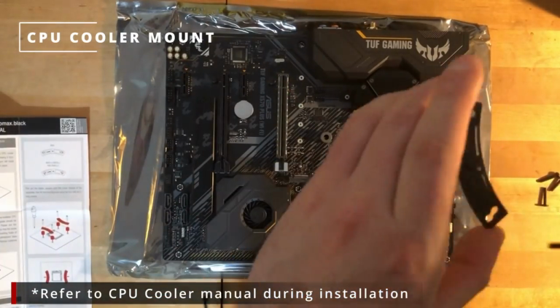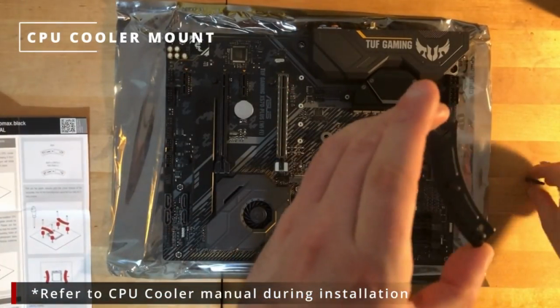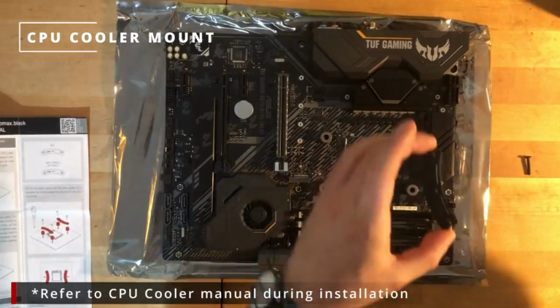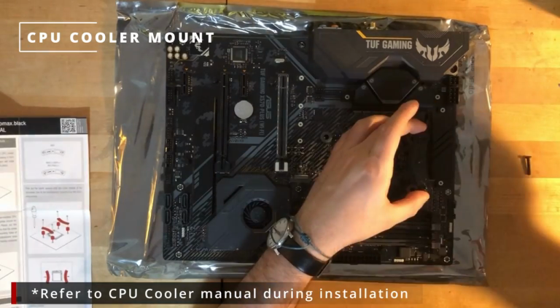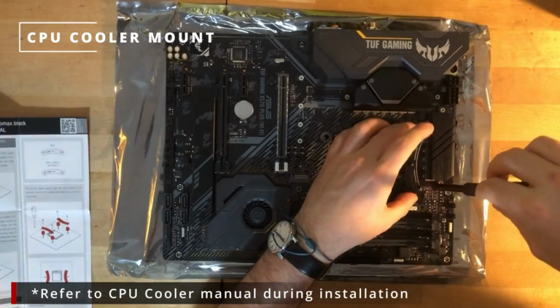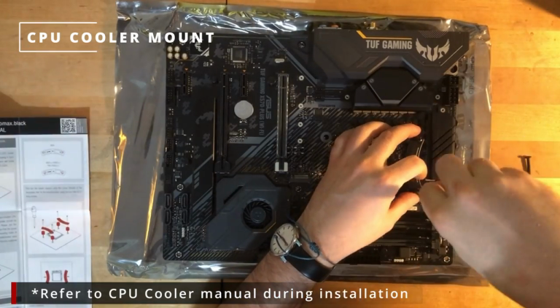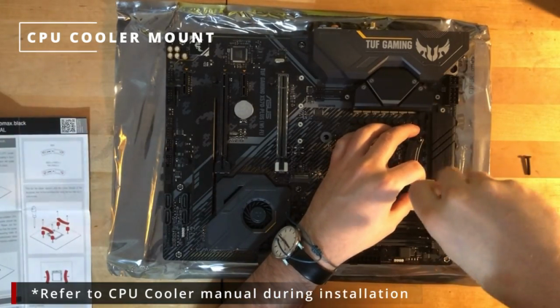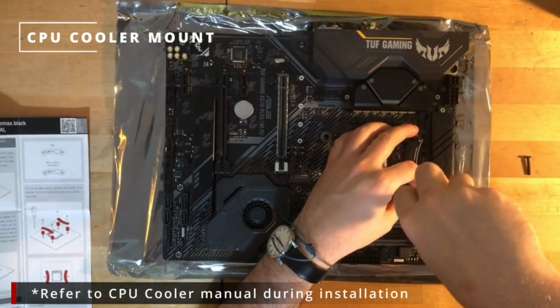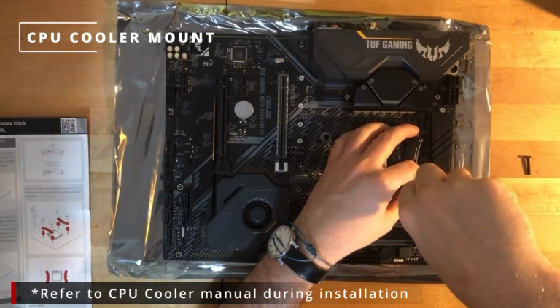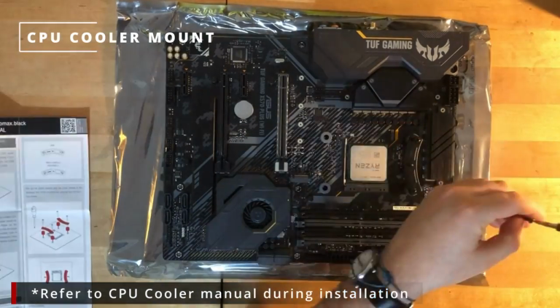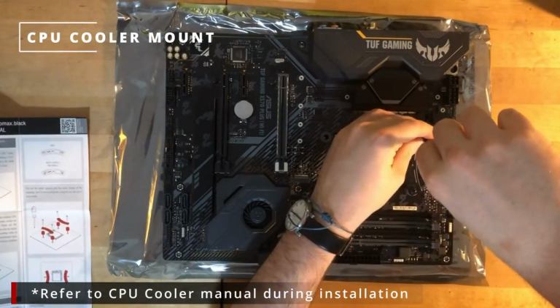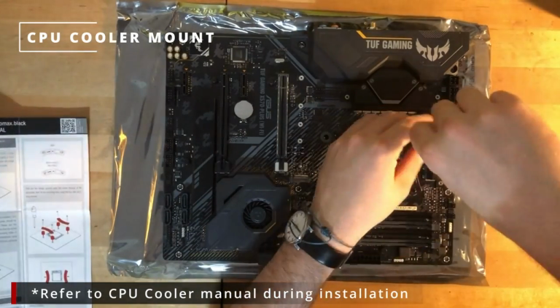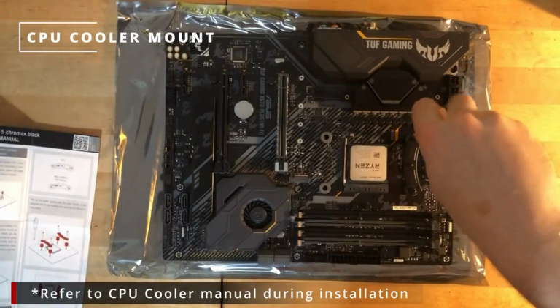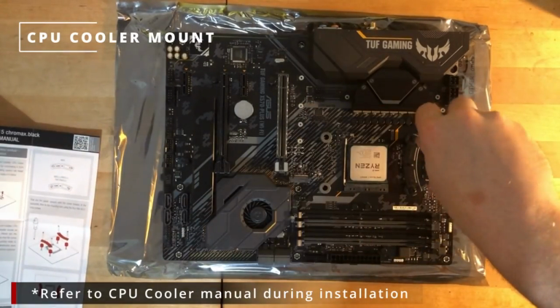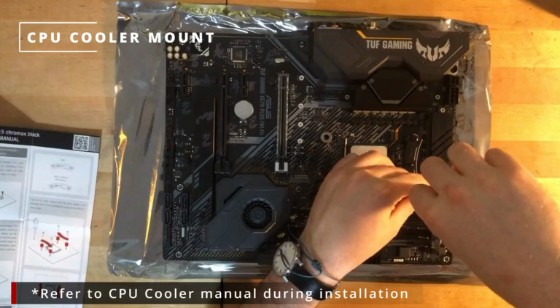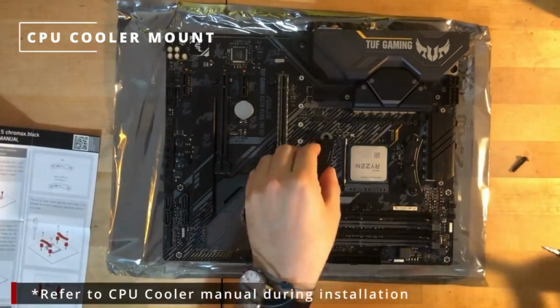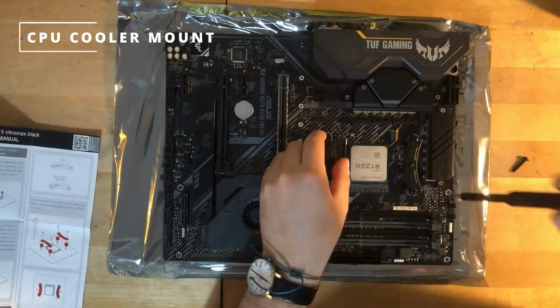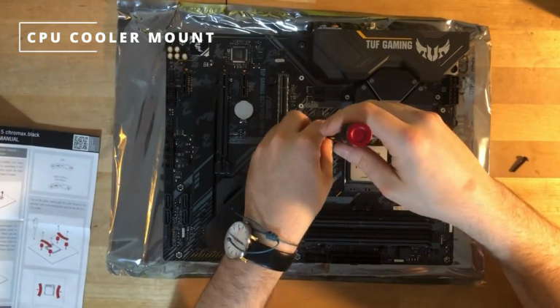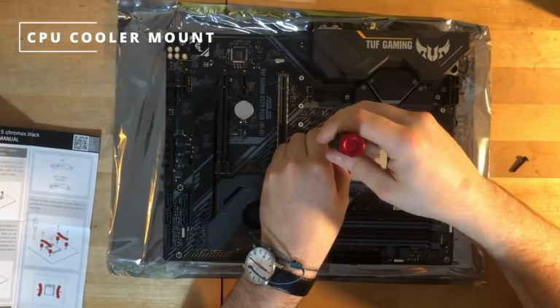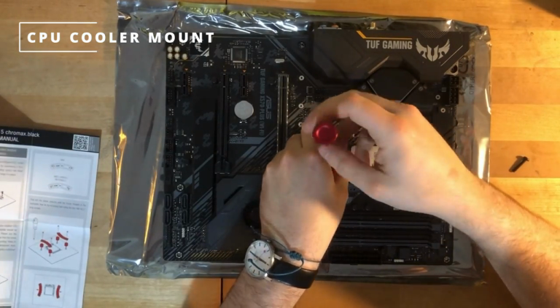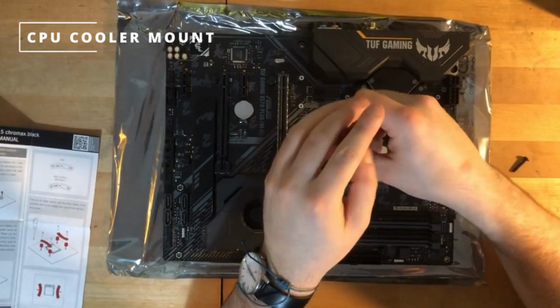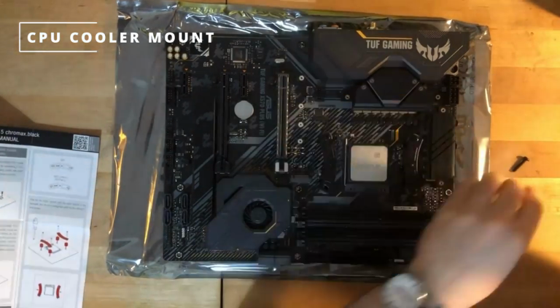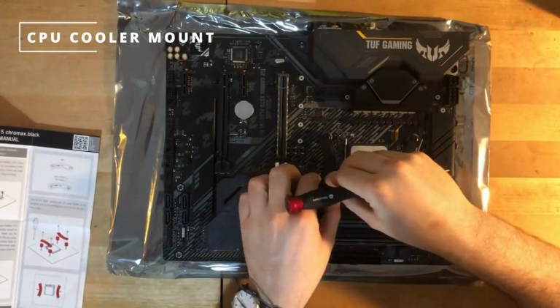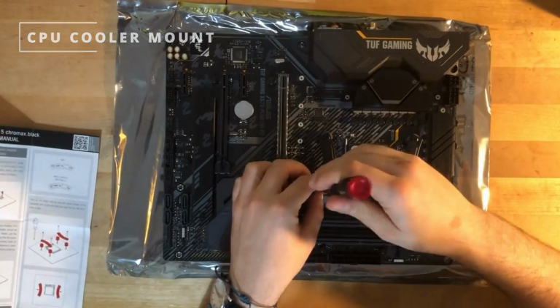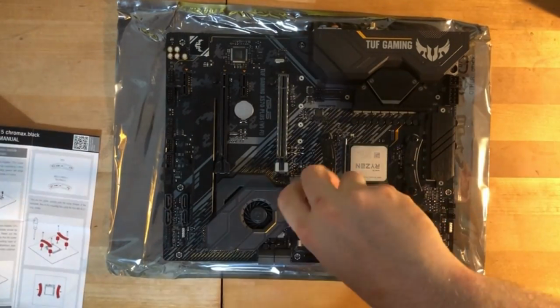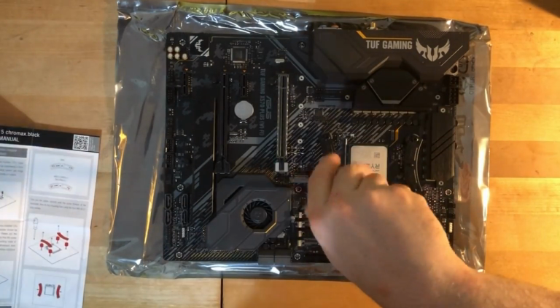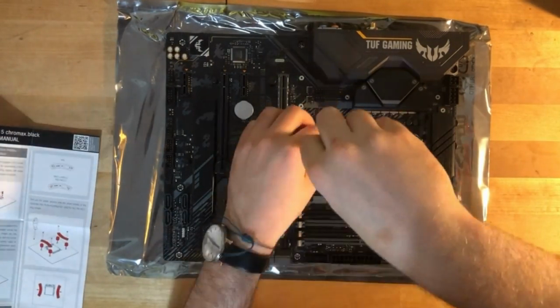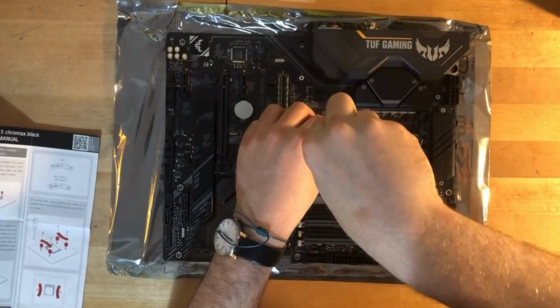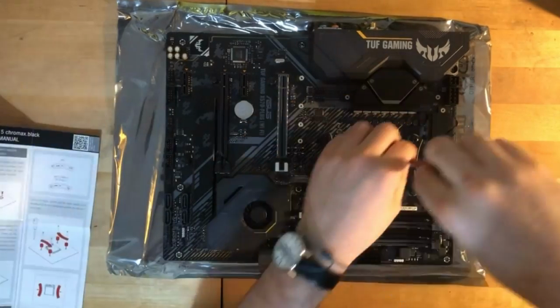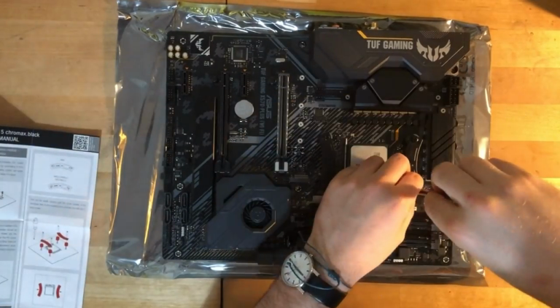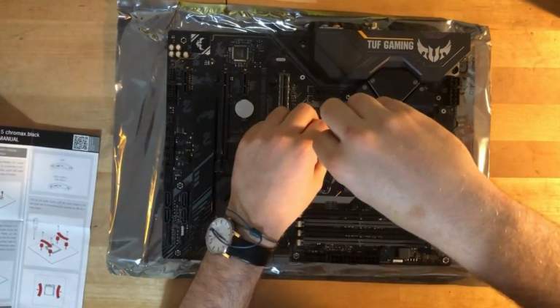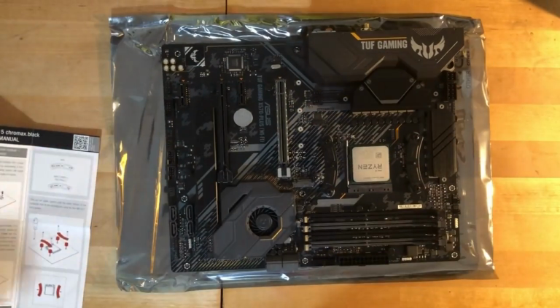We now want to mount the CPU cooler. You're going to have to take off the stock mounting method and put on the brackets that came with your CPU cooler. Refer to the CPU cooler manual for this section.